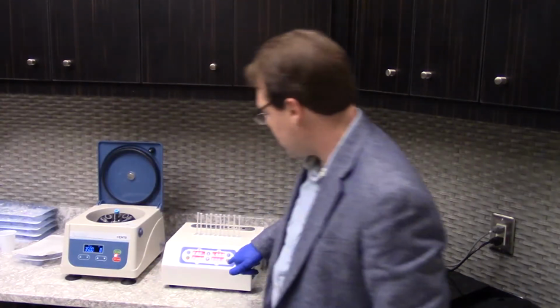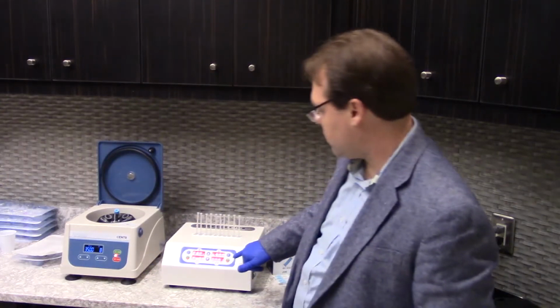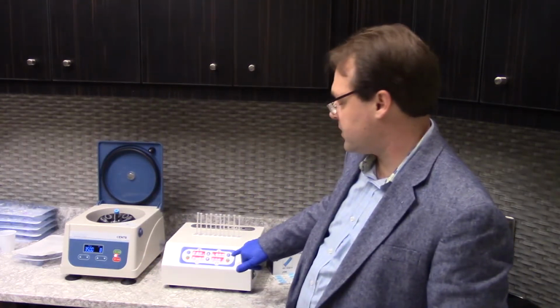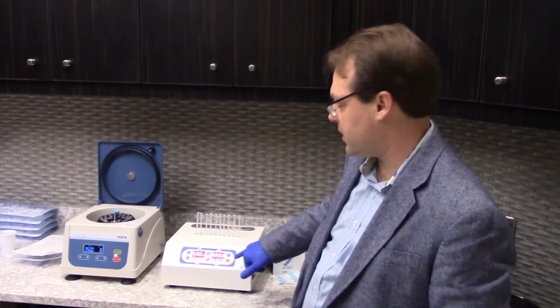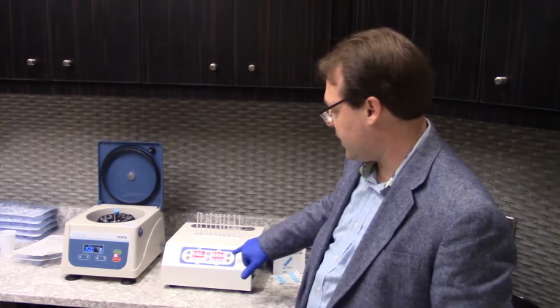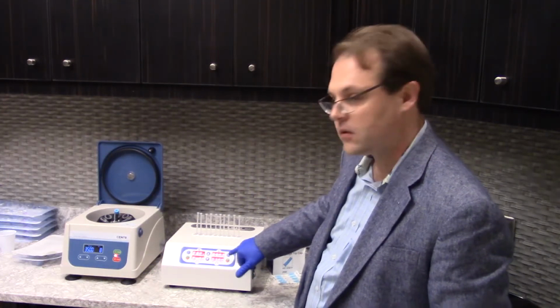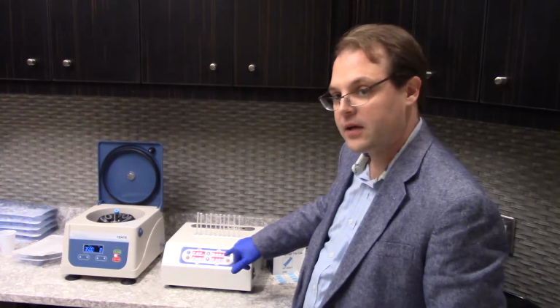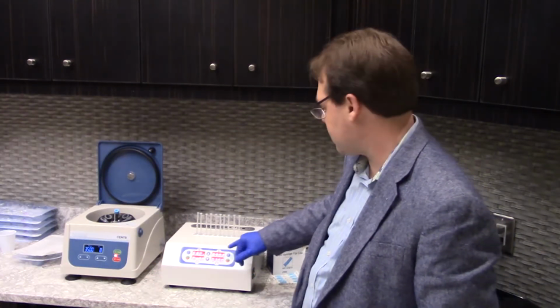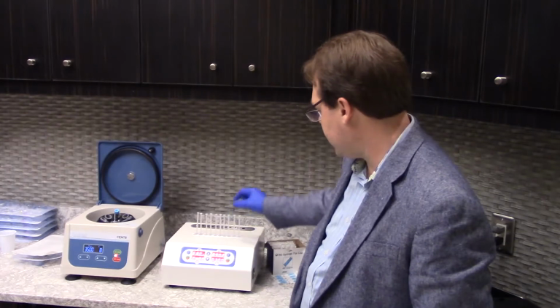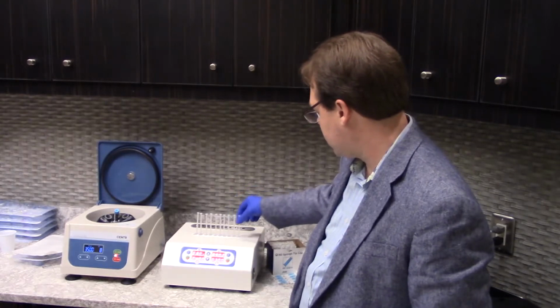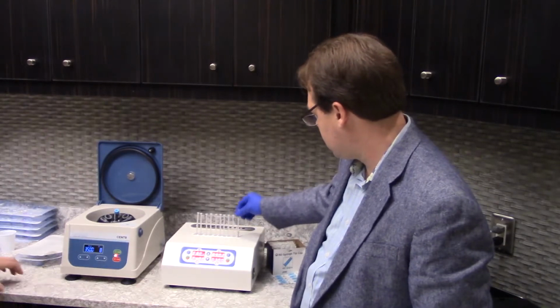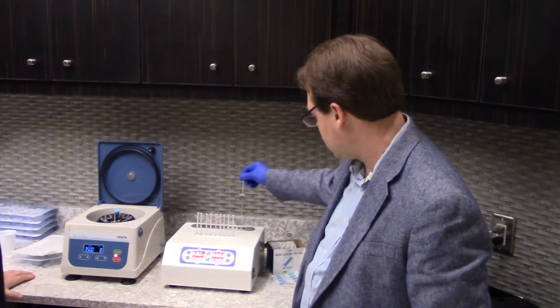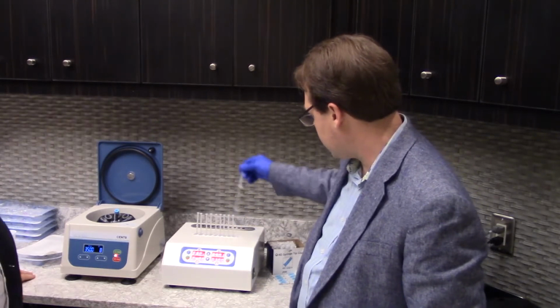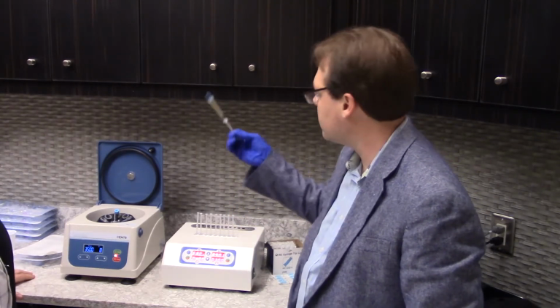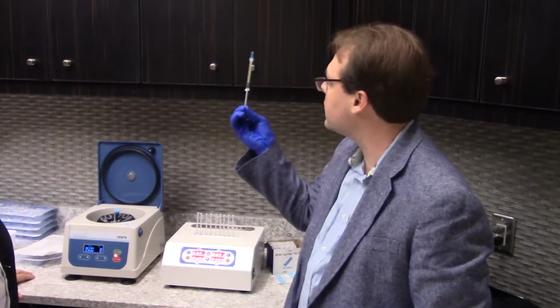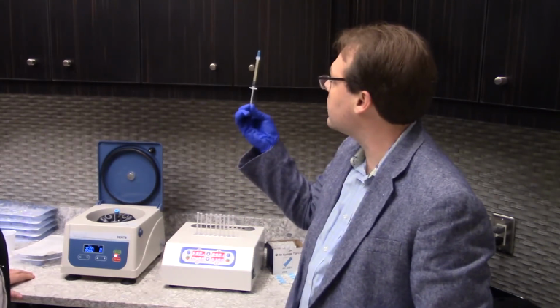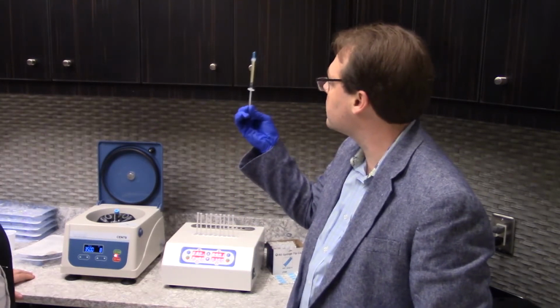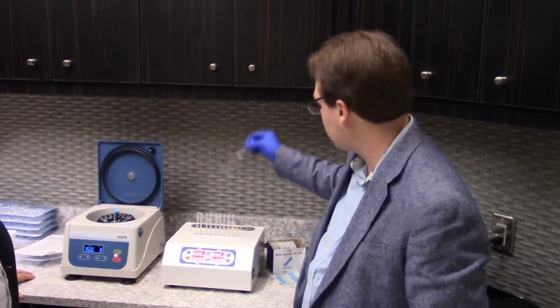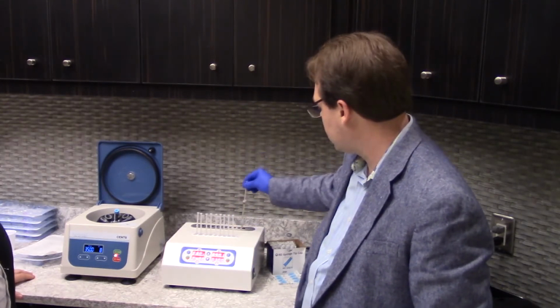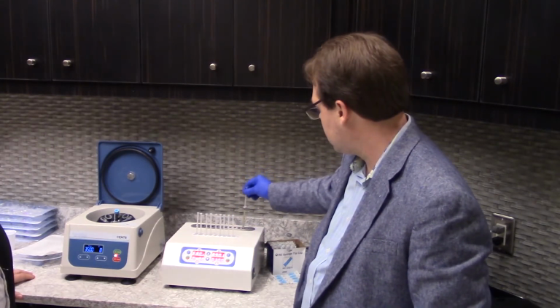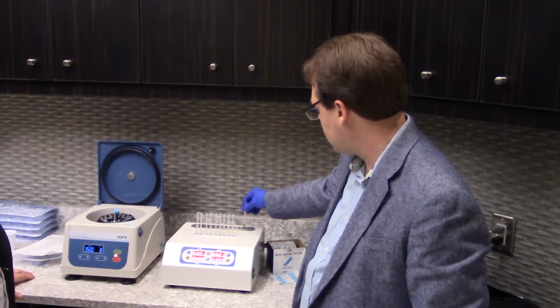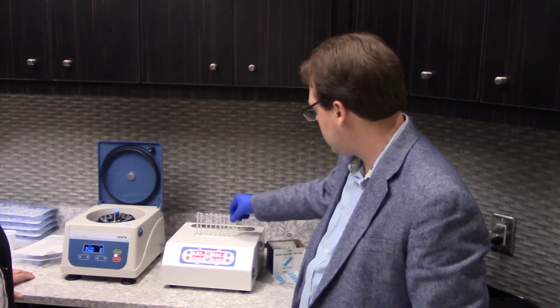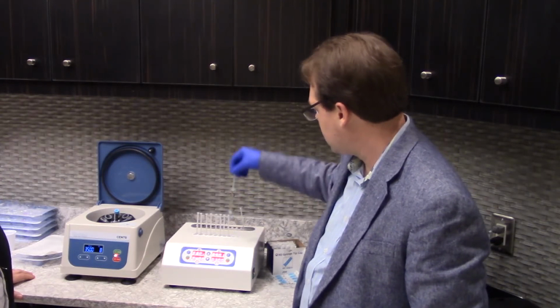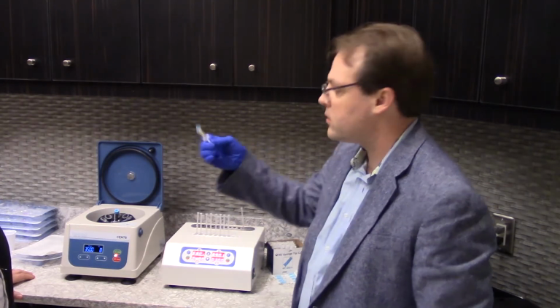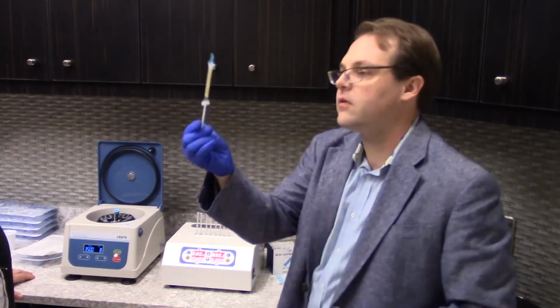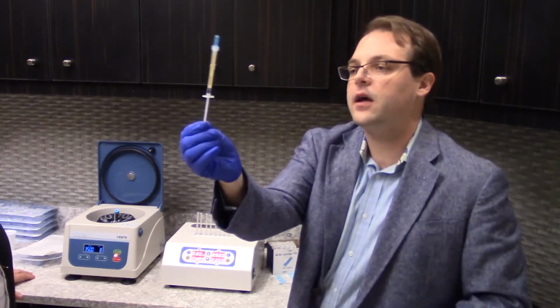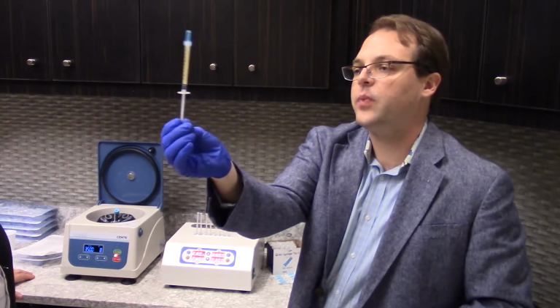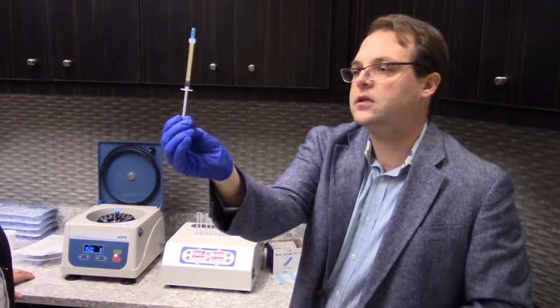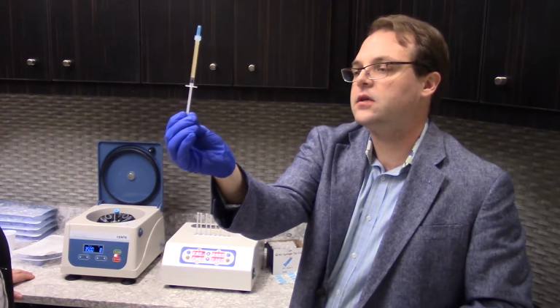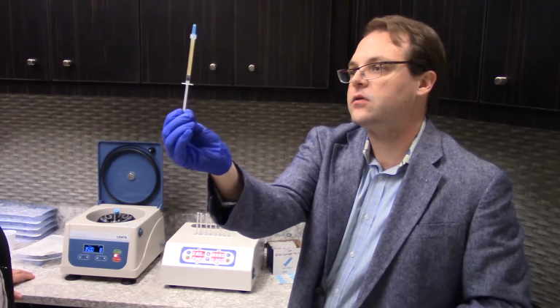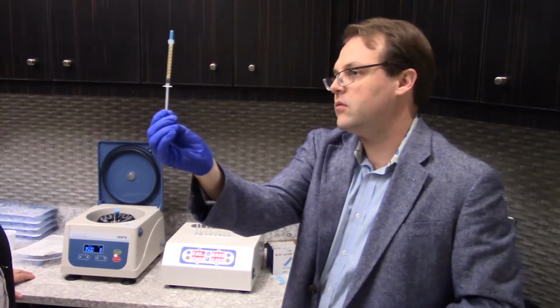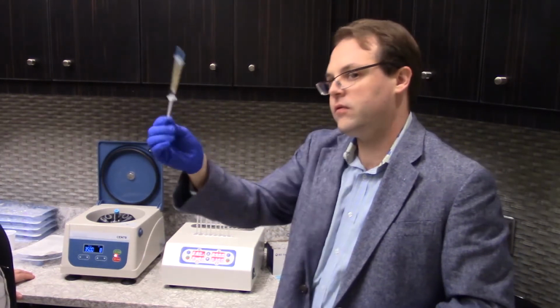When it's done with the incubation it makes a triple beep, and then we just move them to the cooler. Now you've got that nice opaque consistency and there's no more flow.